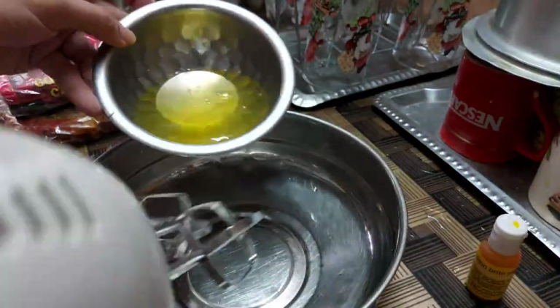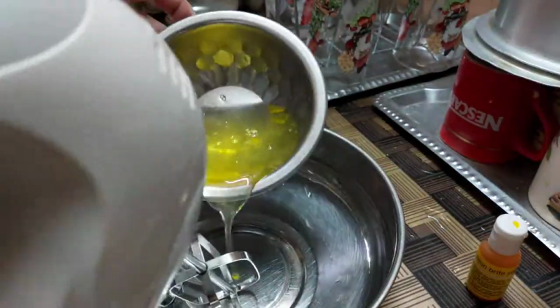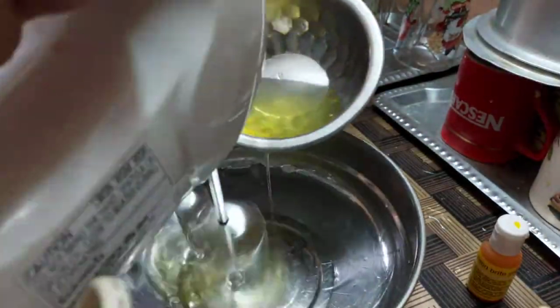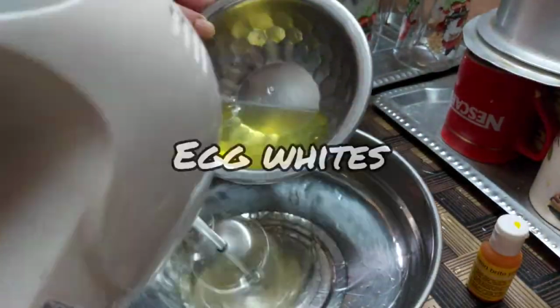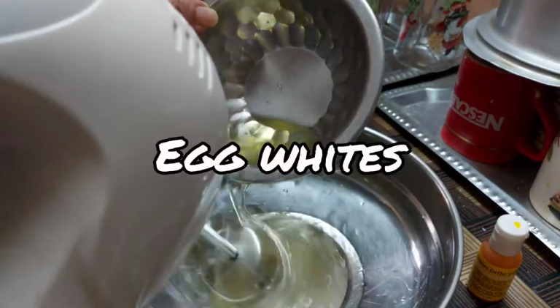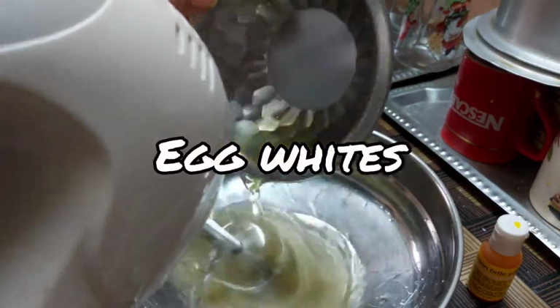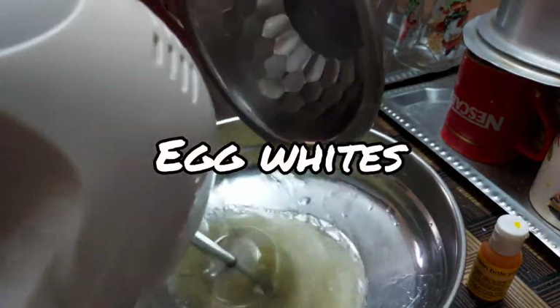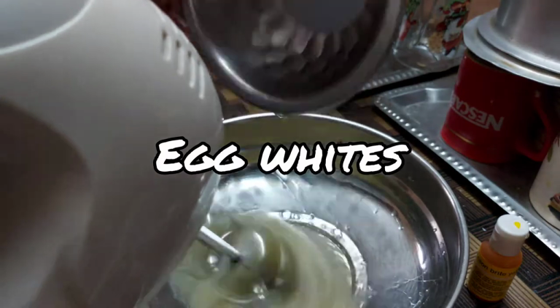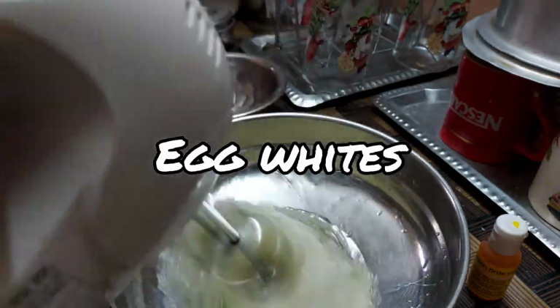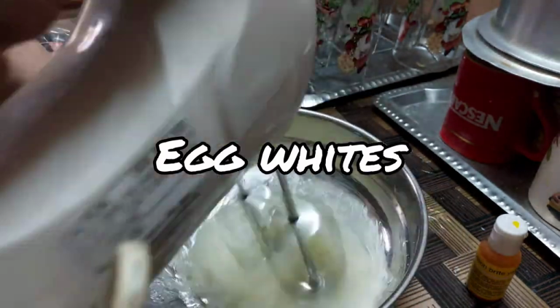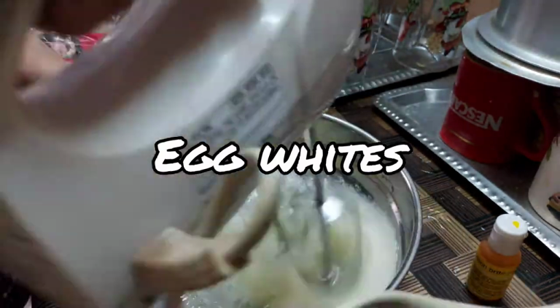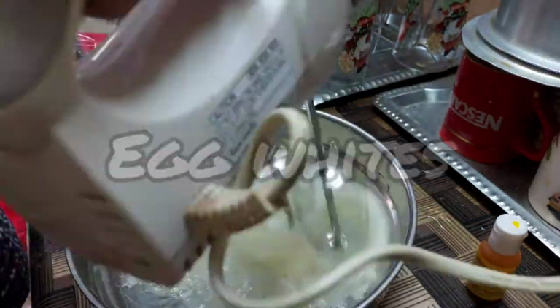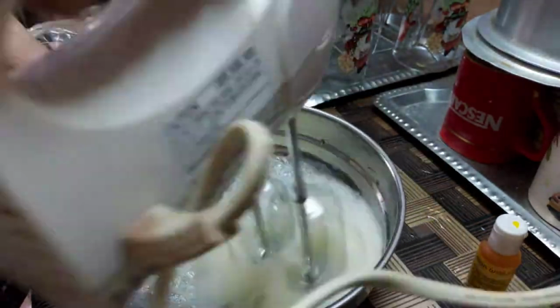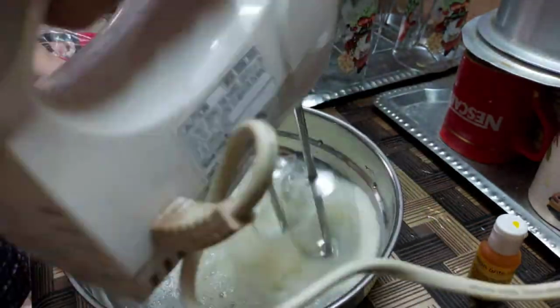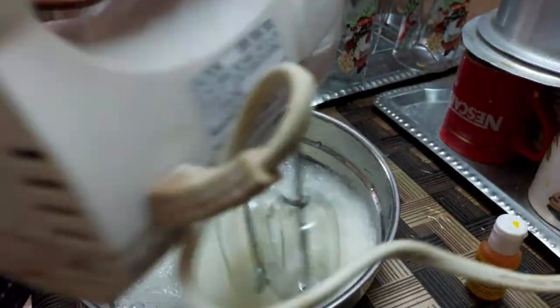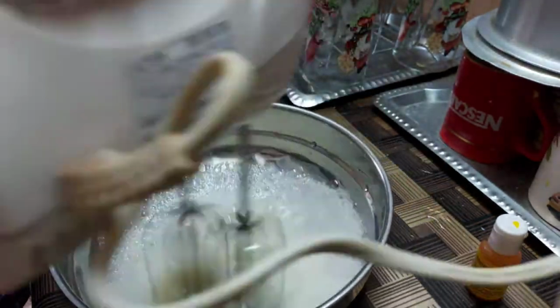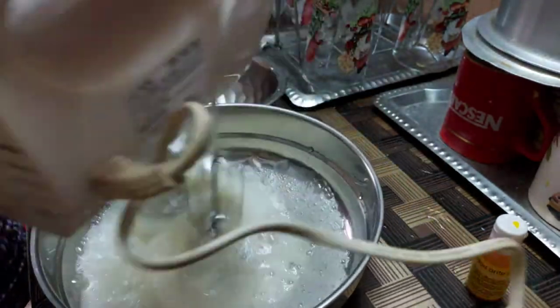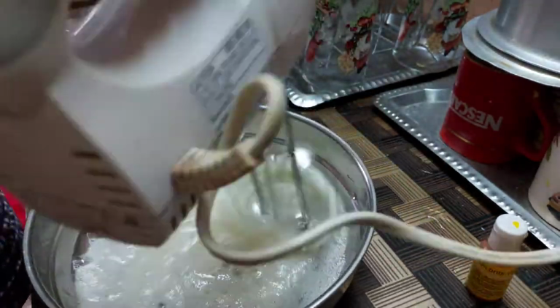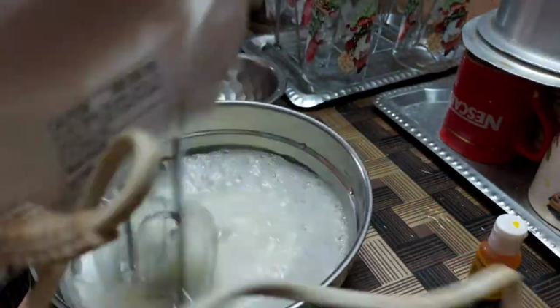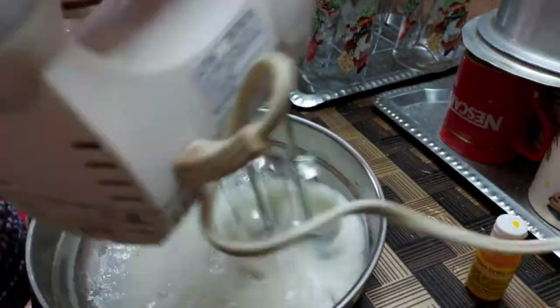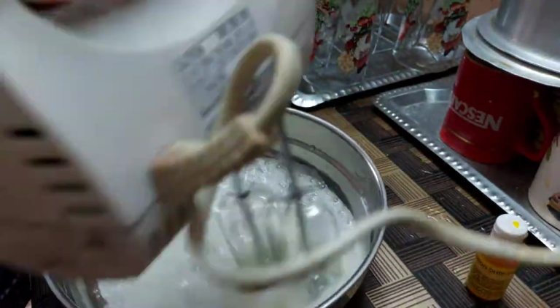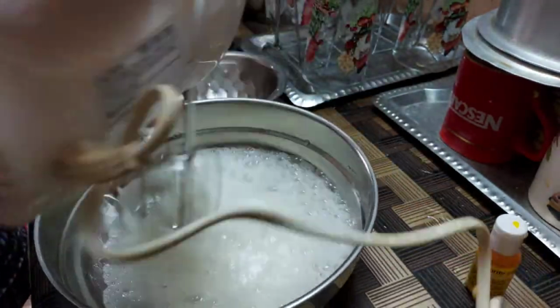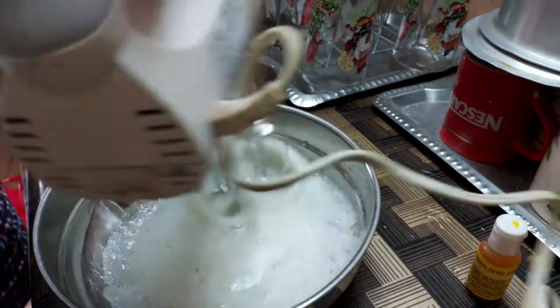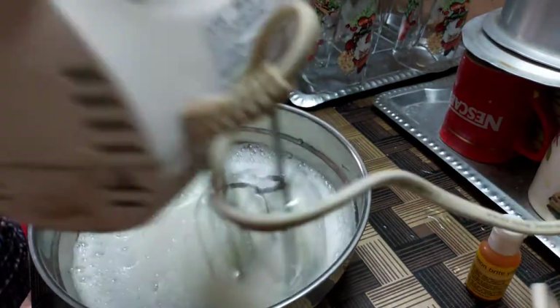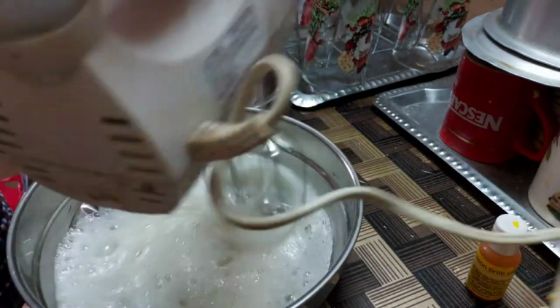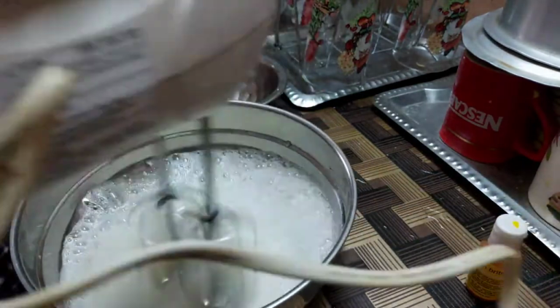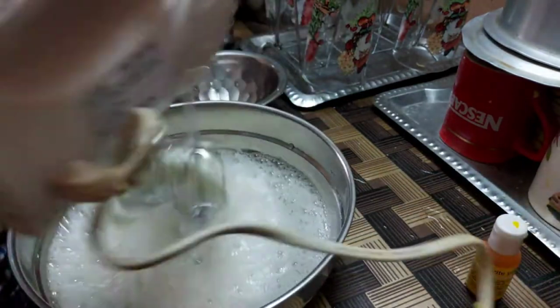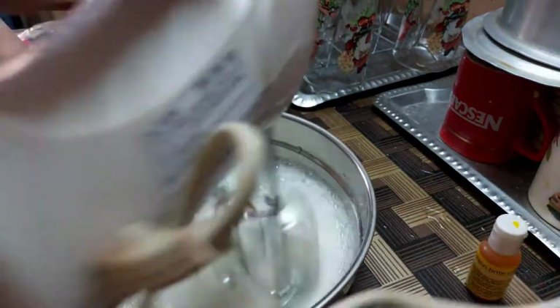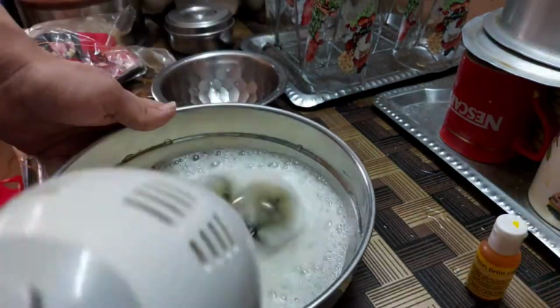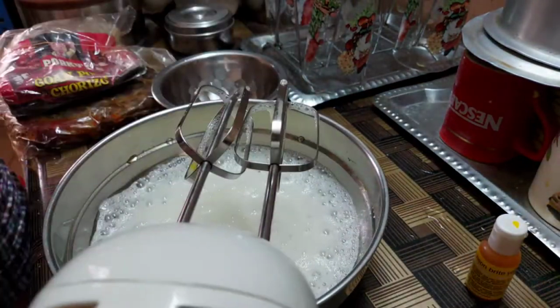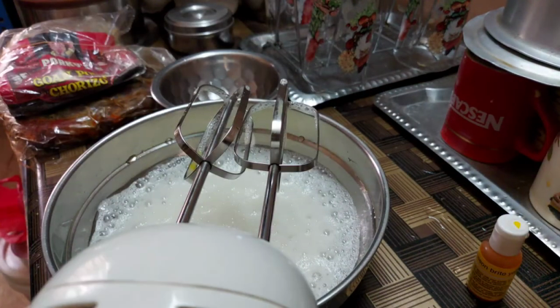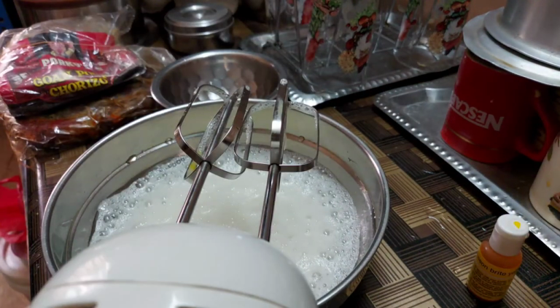In a separate container we are going to beat the egg whites until we get stiff peaks. Once we are done with the egg whites we are going to add them to the yellow batter.